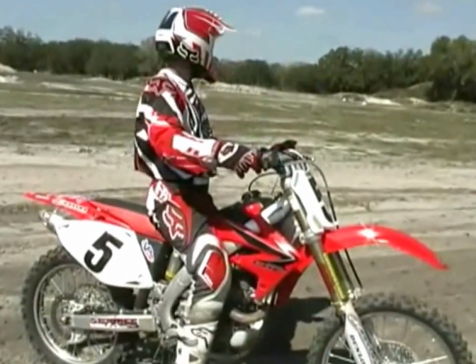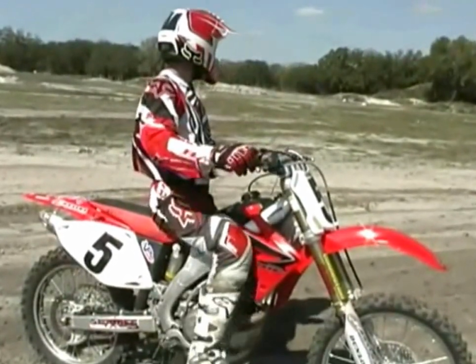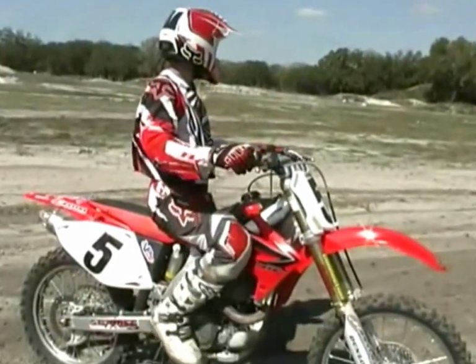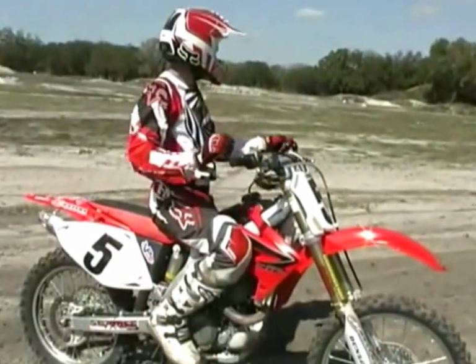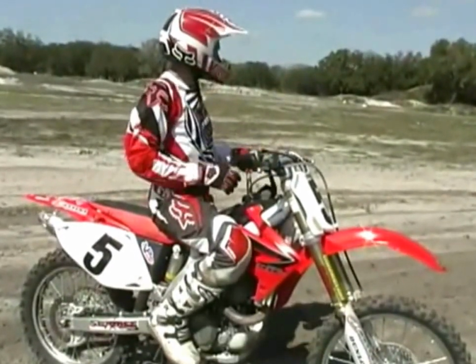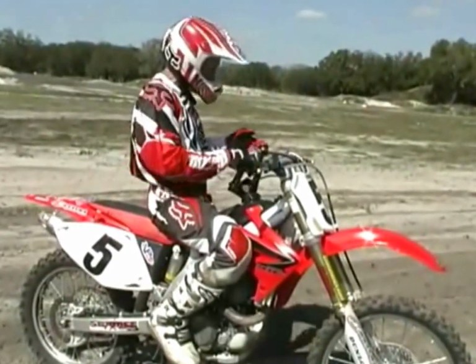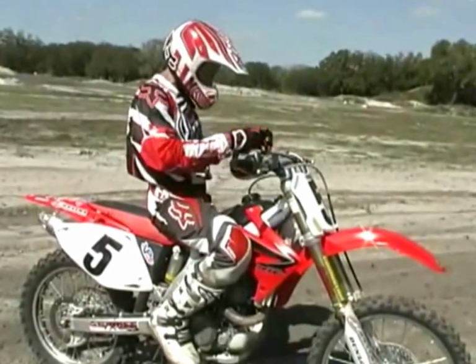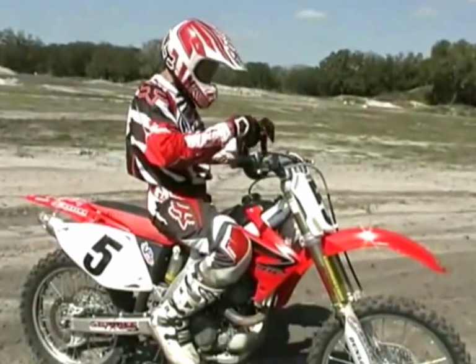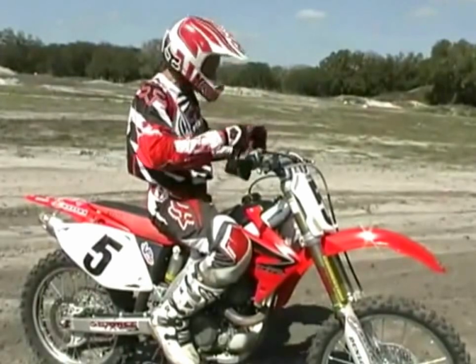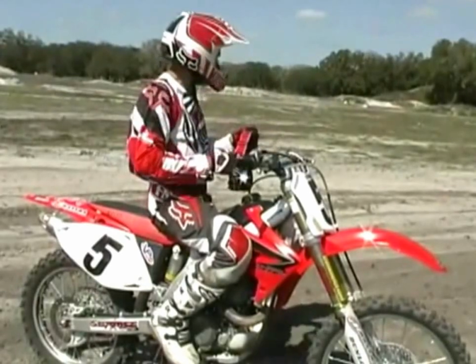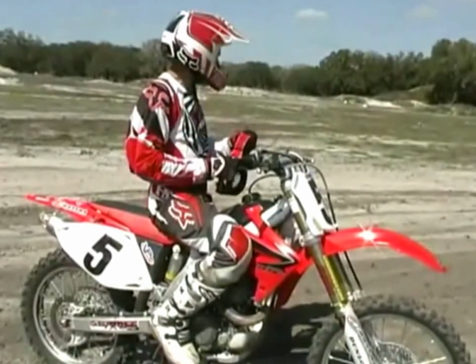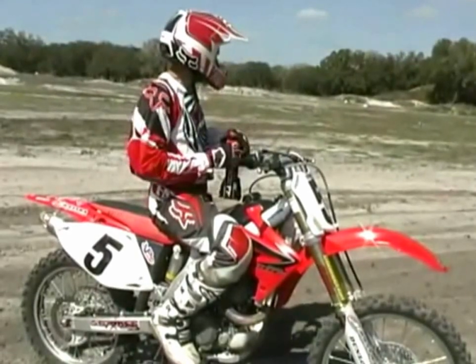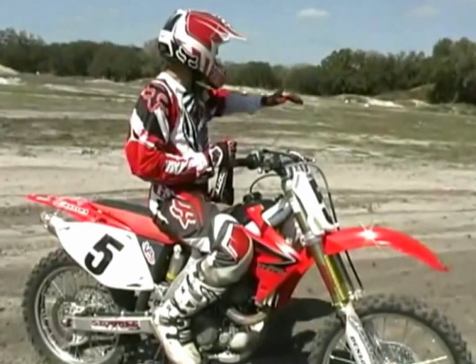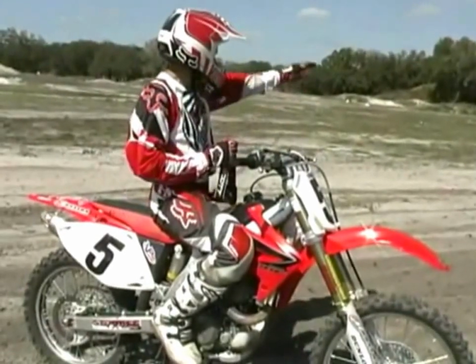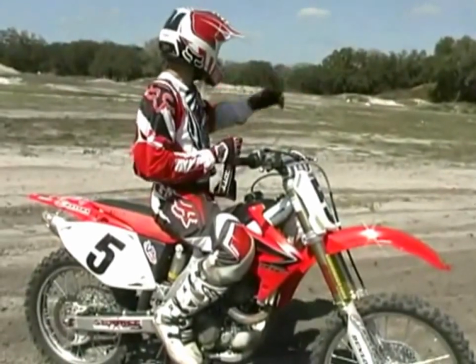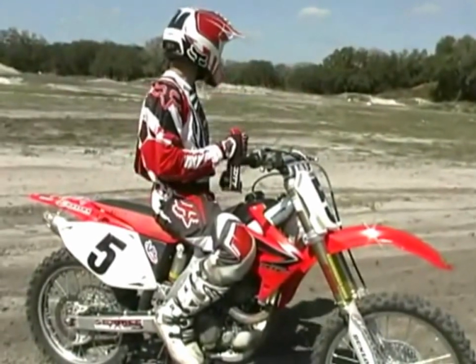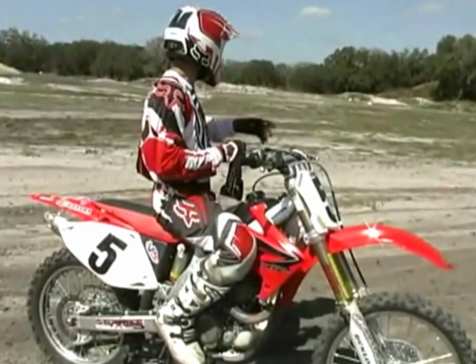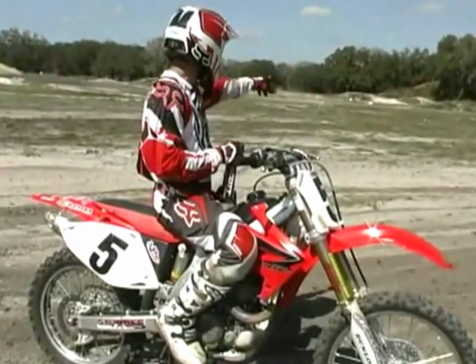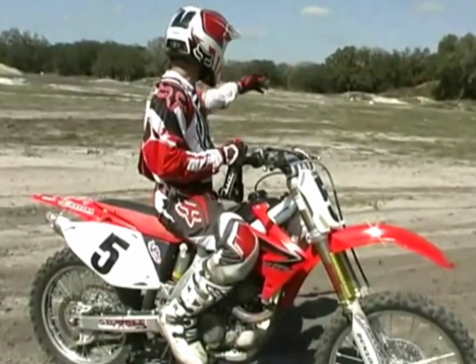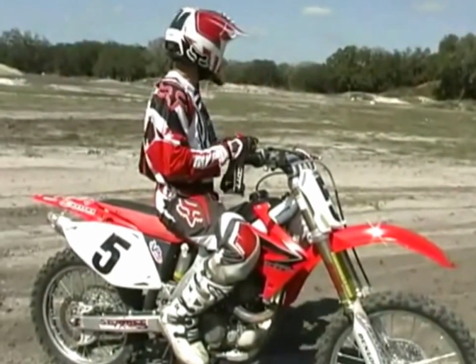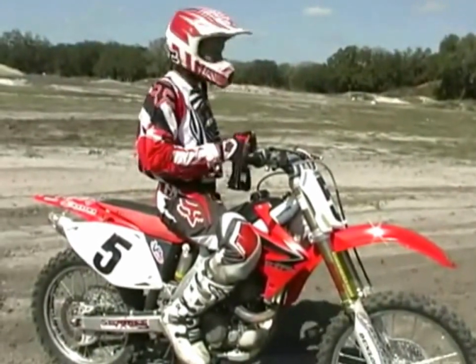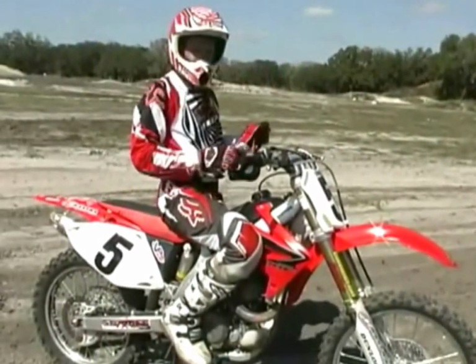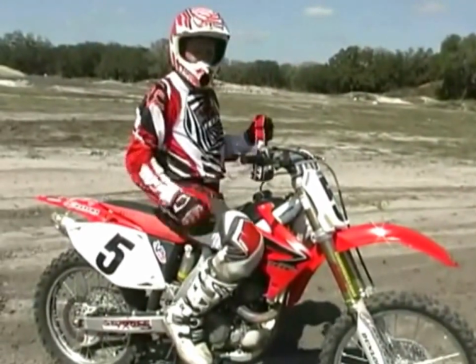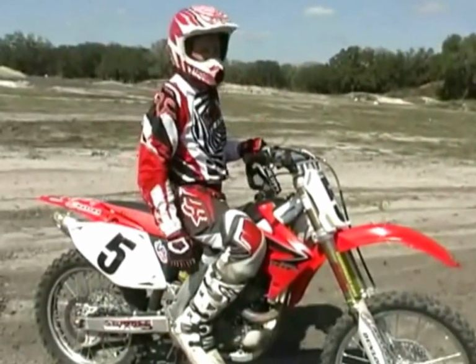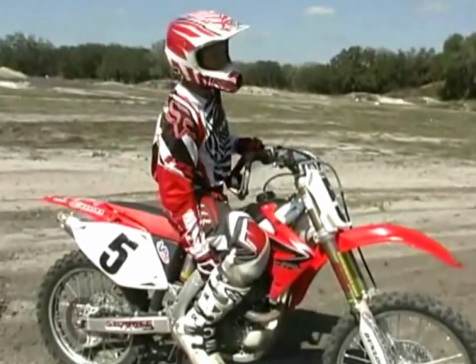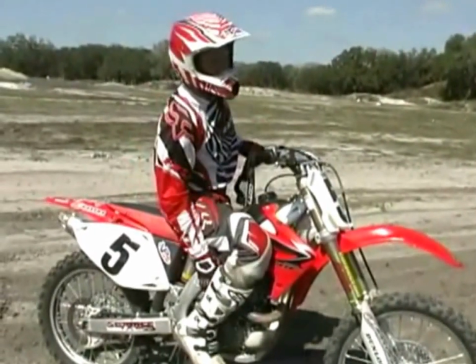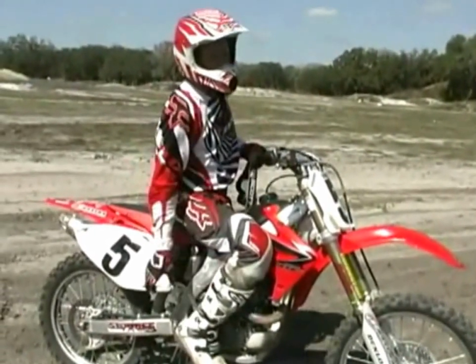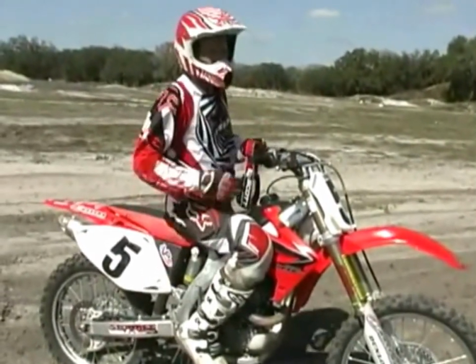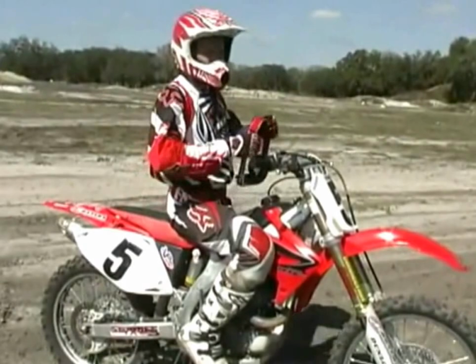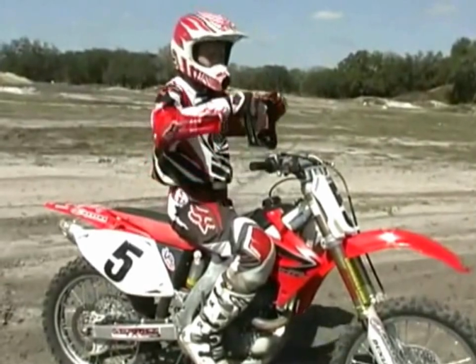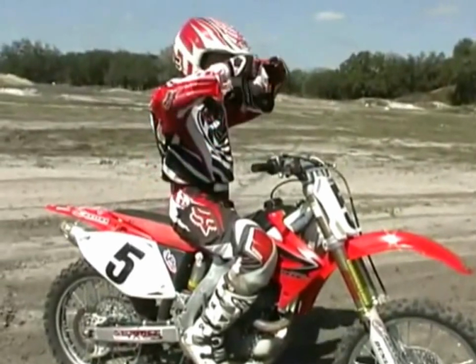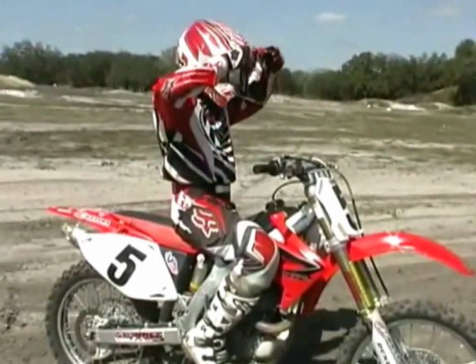Anyway, check out this next sand section. European style. It's got some chop in it coming up through there. So we'll get on with it.